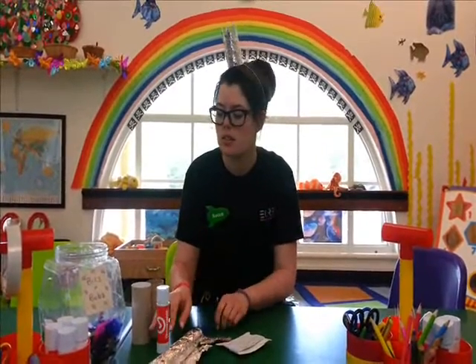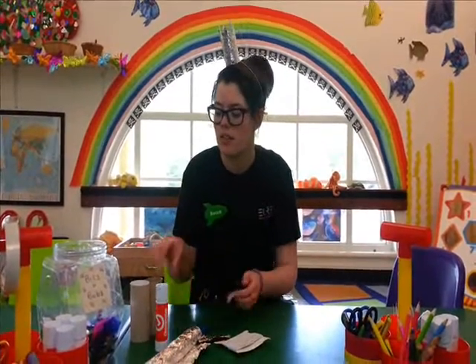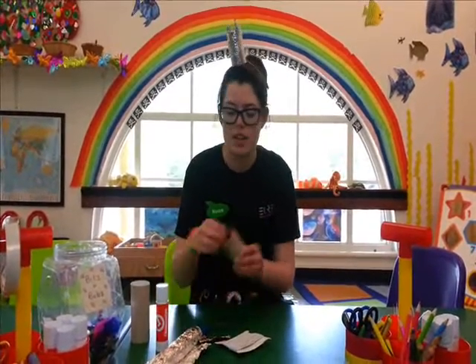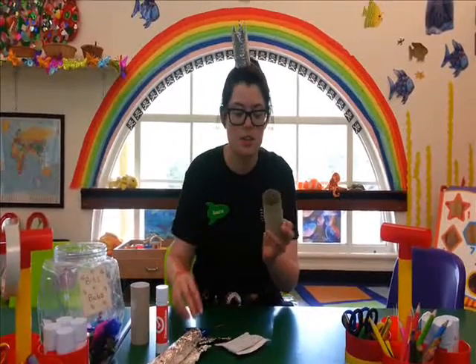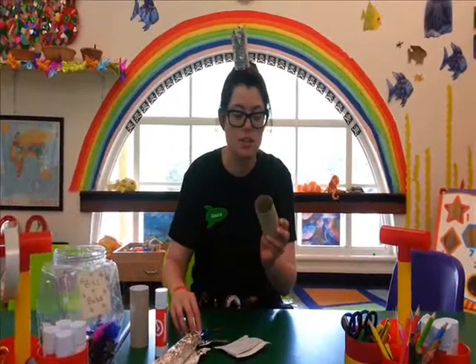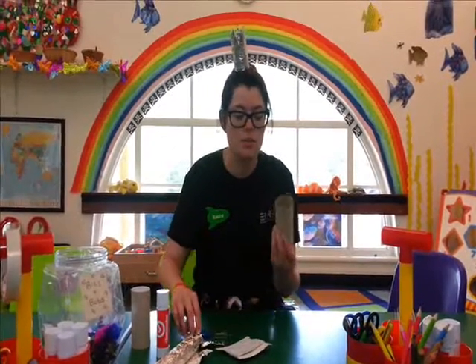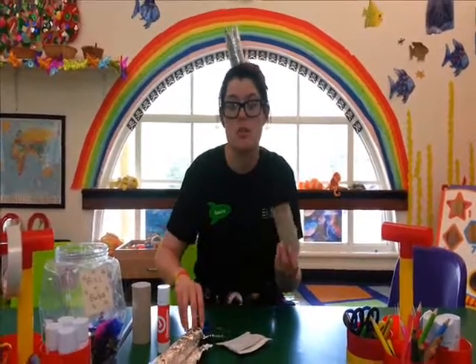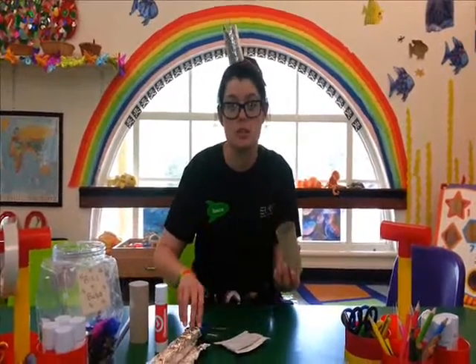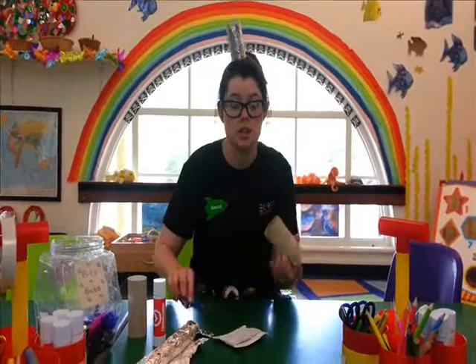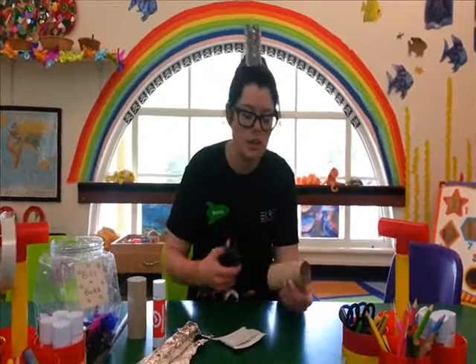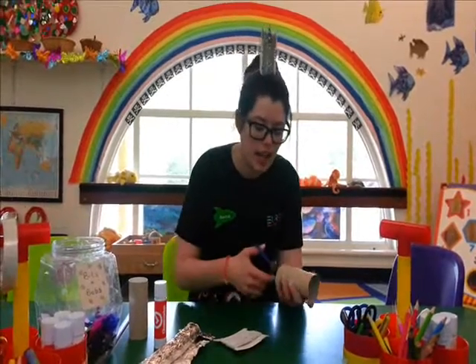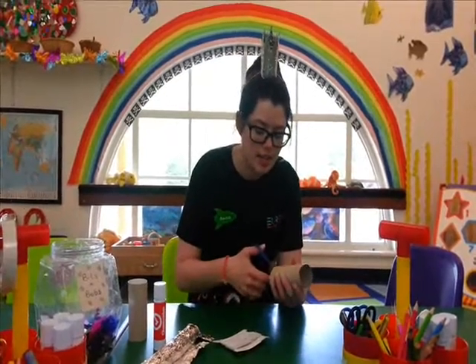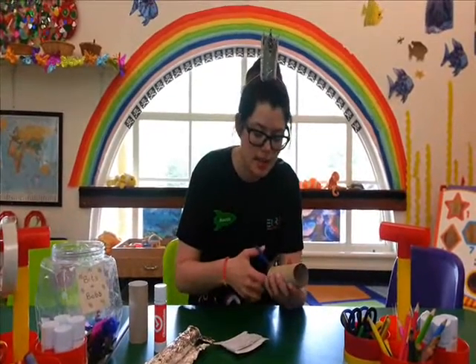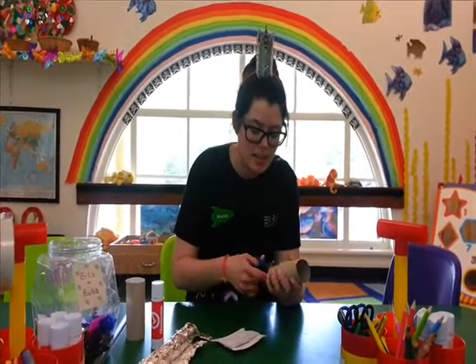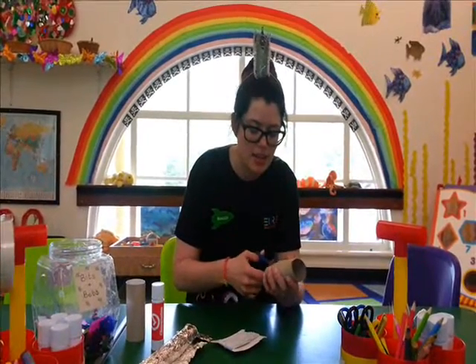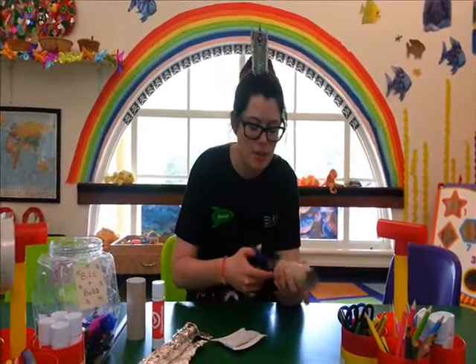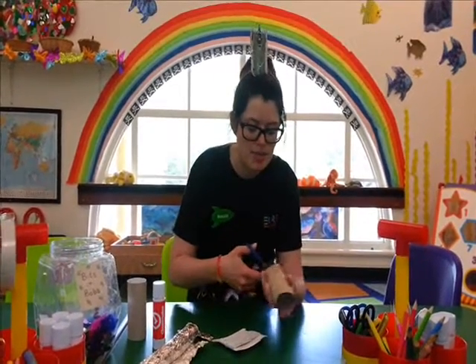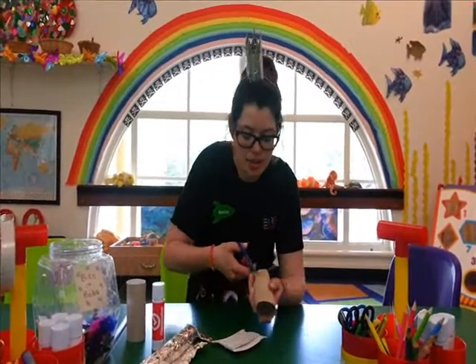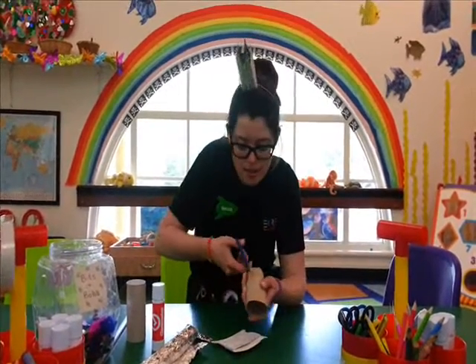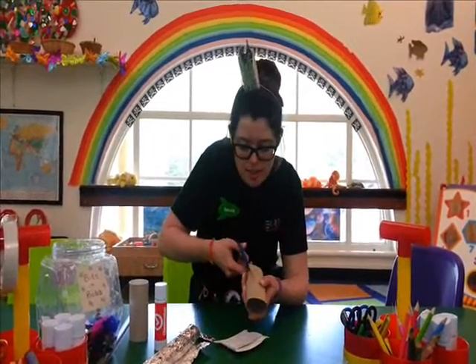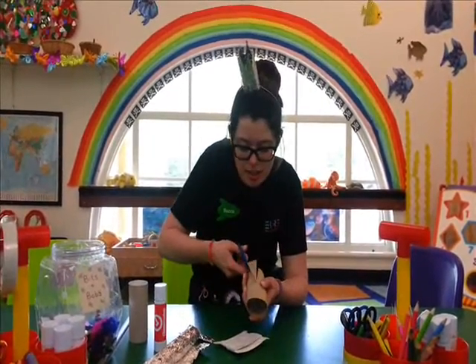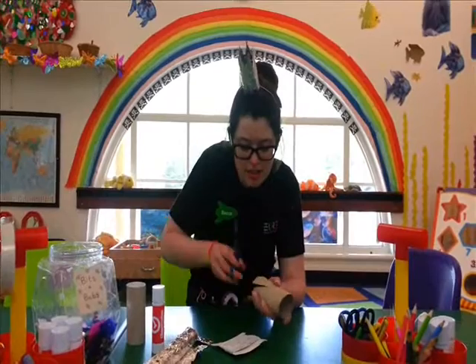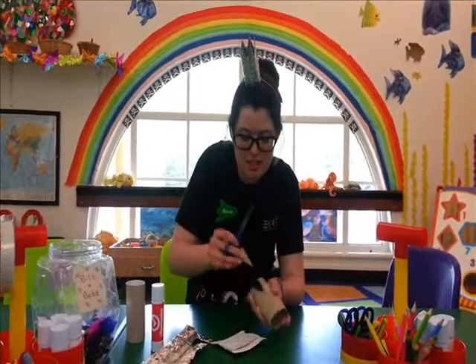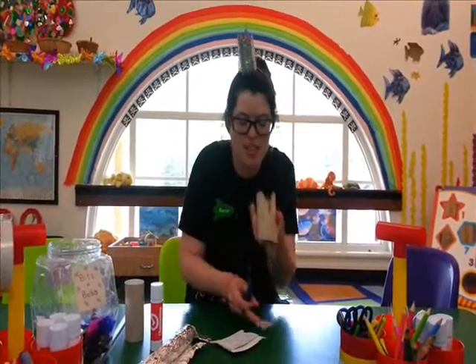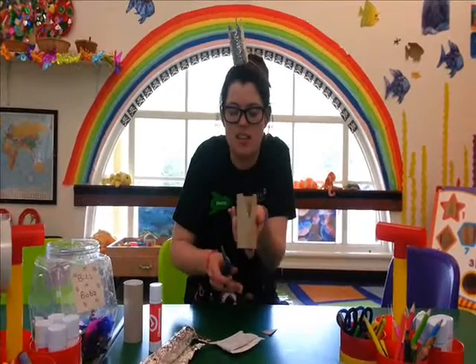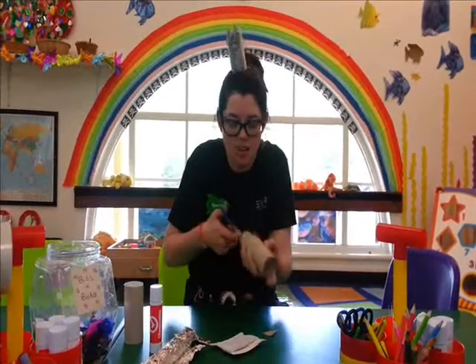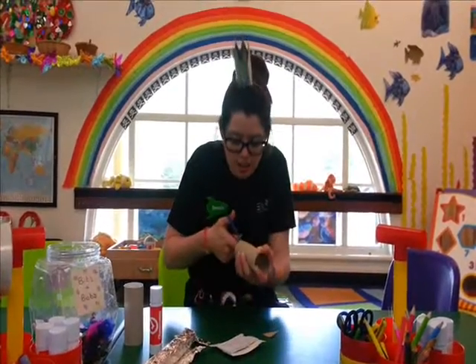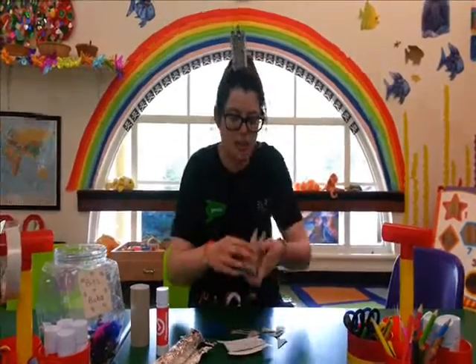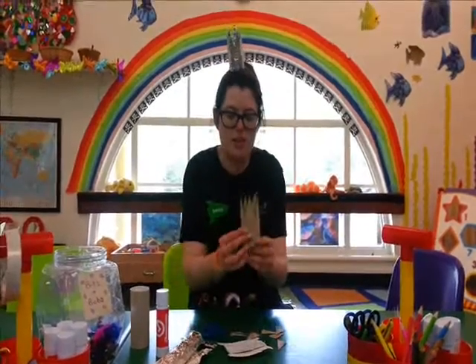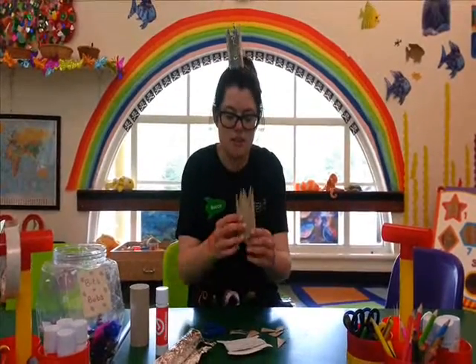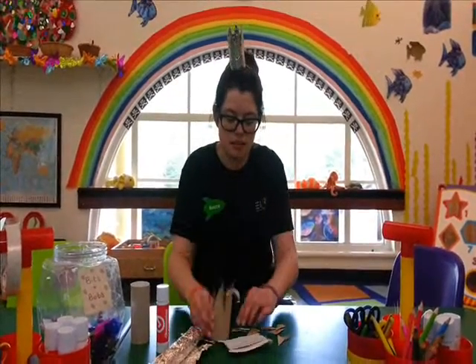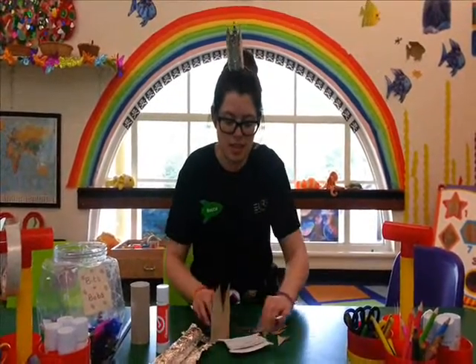So first of all you get your loo roll tube — make sure there's no loo roll on it — and you start by snipping the pointy bits of the crown, so little triangles that you just cut out, like that. There we go. So now it looks like that.